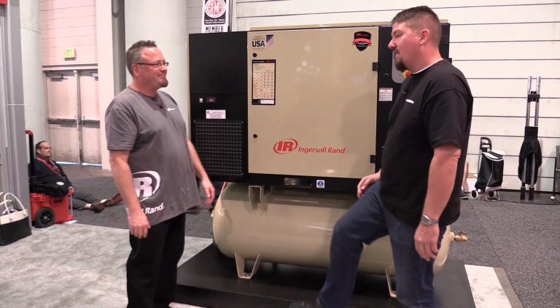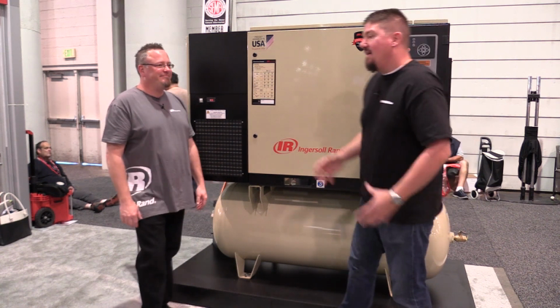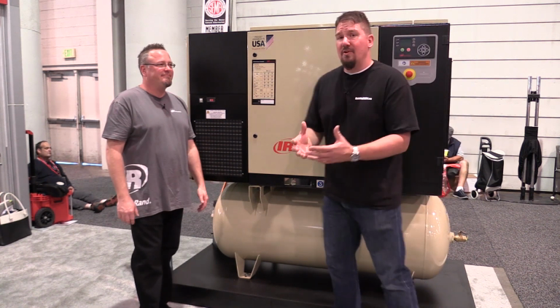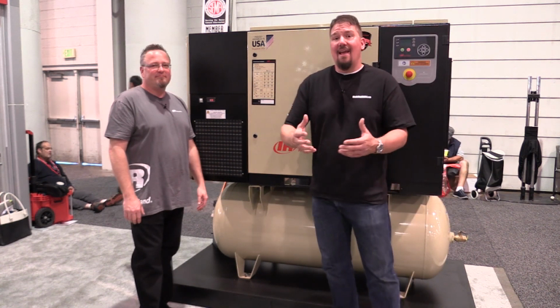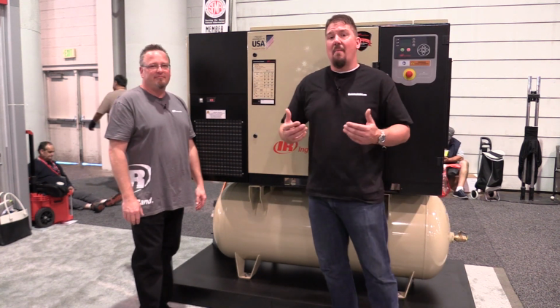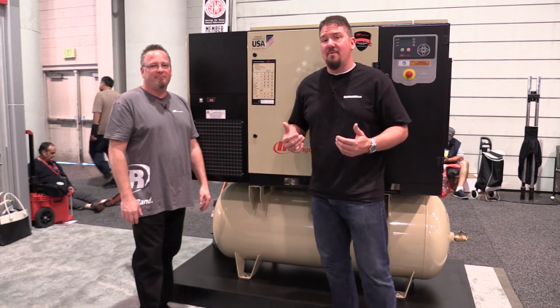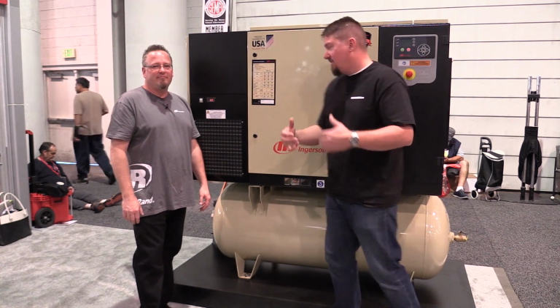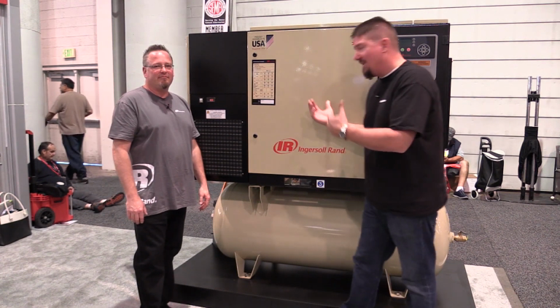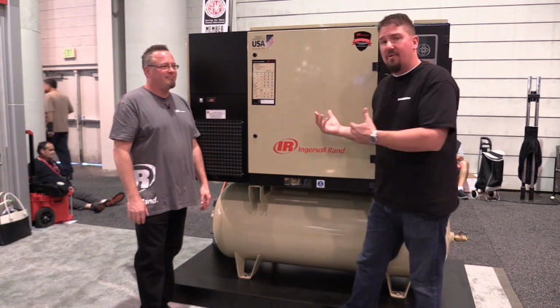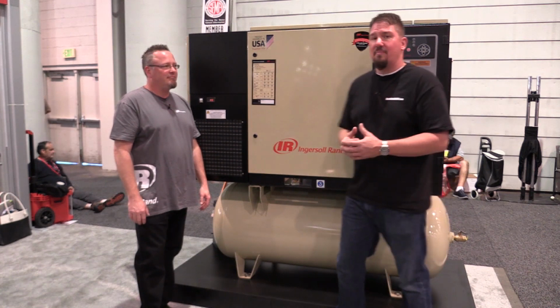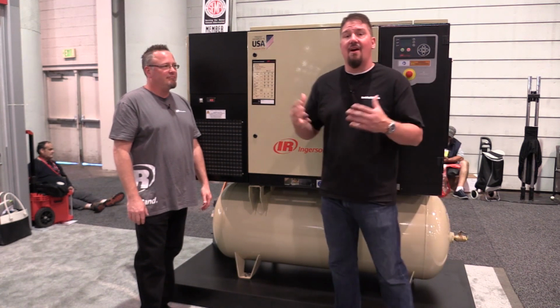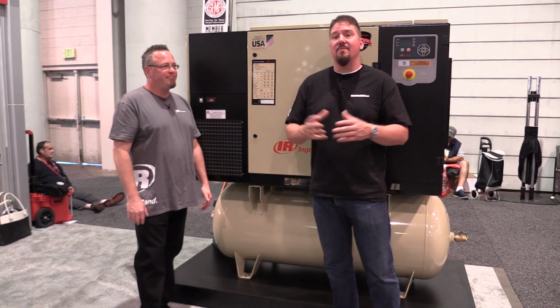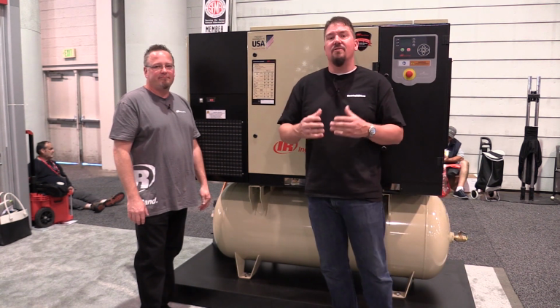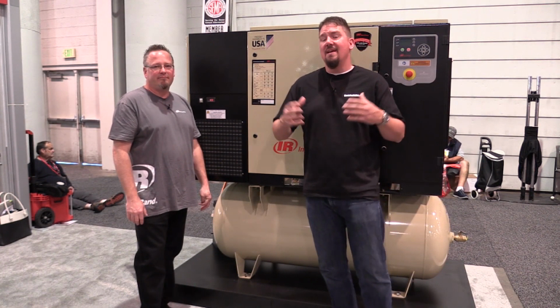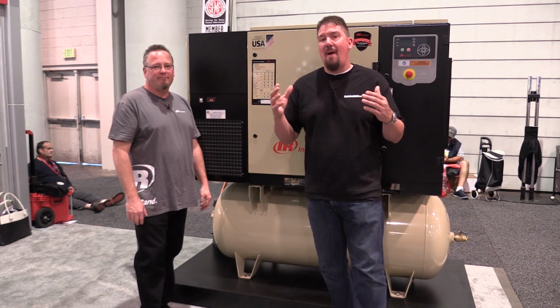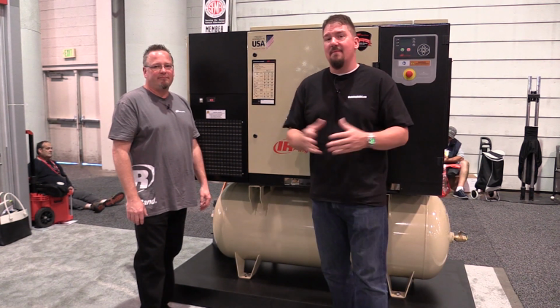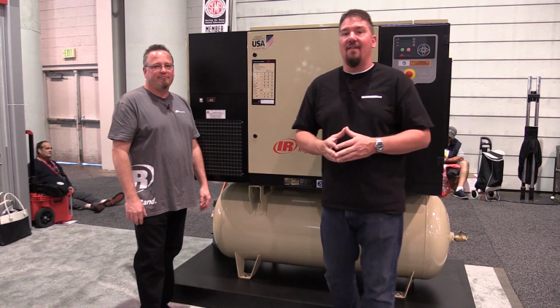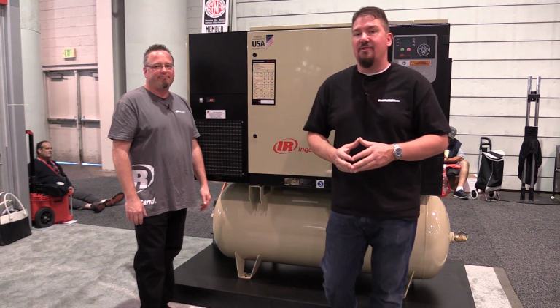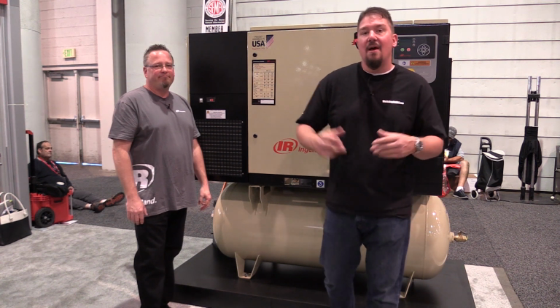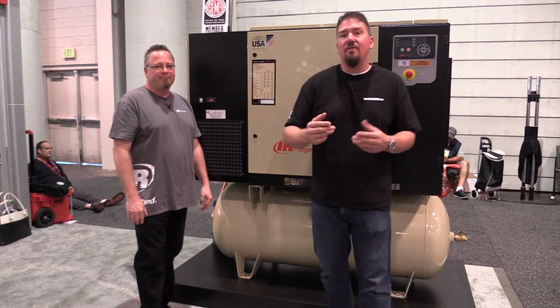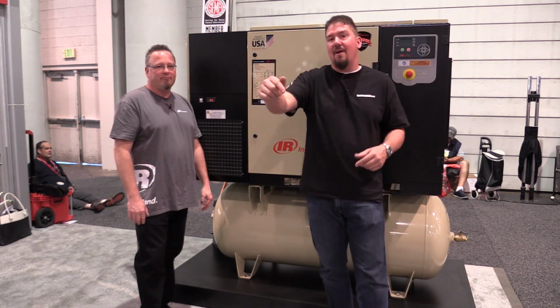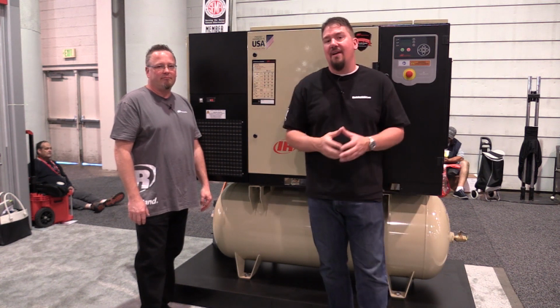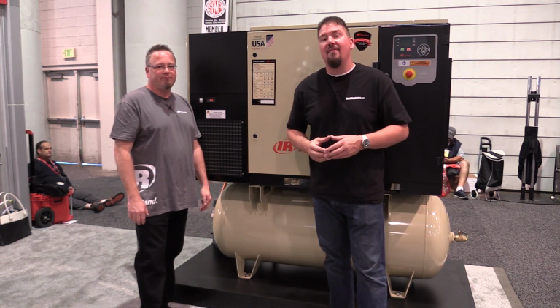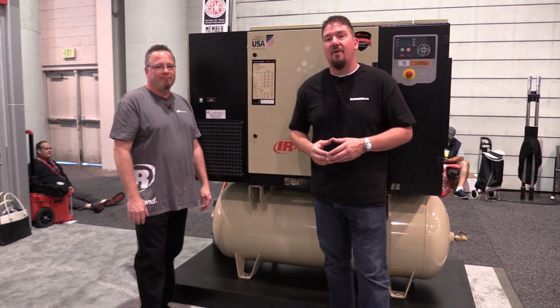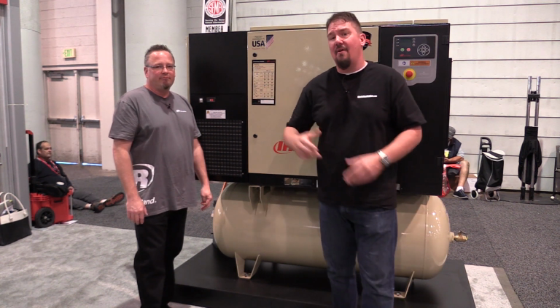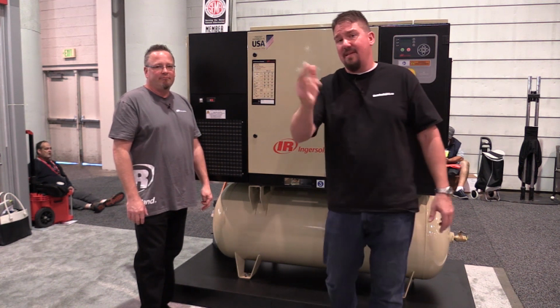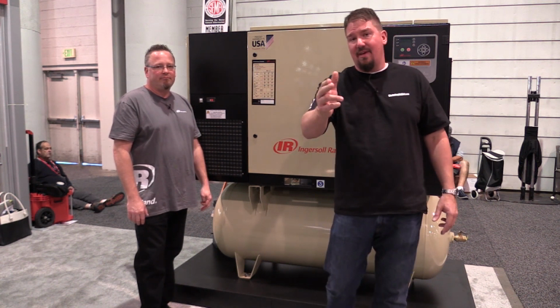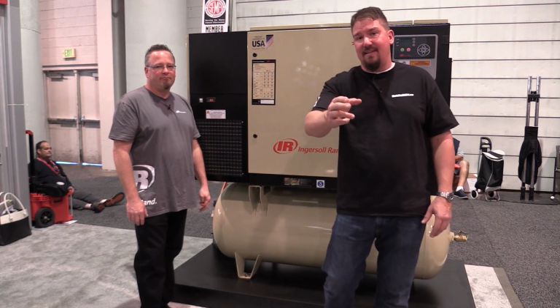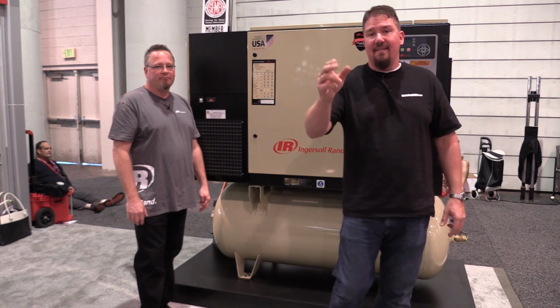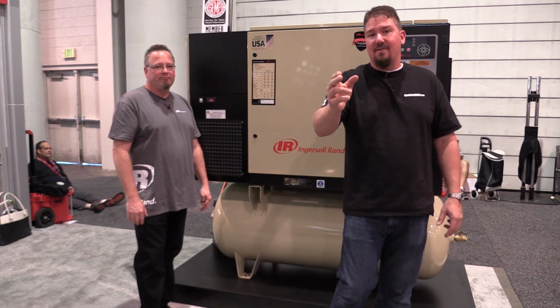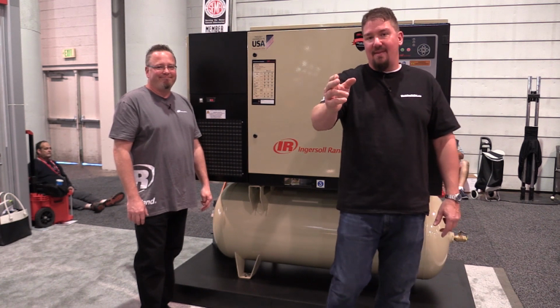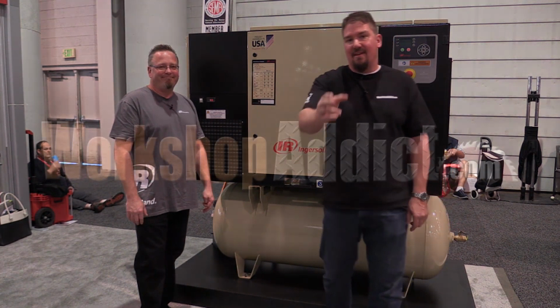Guys, if you're looking at some dream compressors, these rotary screw compressors are awesome and Ingersoll Rand is packing them full of a lot of features. Make sure you subscribe to our channel — we'll have a lot more coming out from SEMA 2018. Thanks for your time, have a great day.